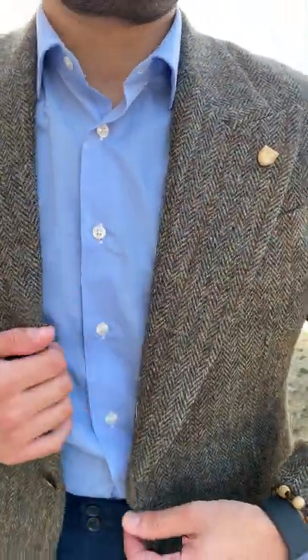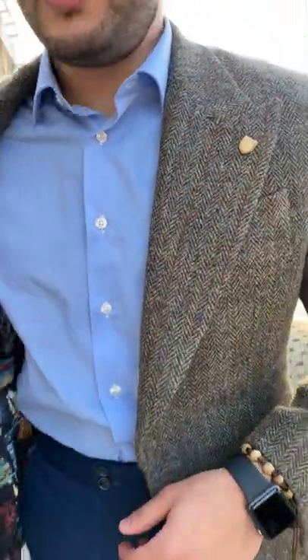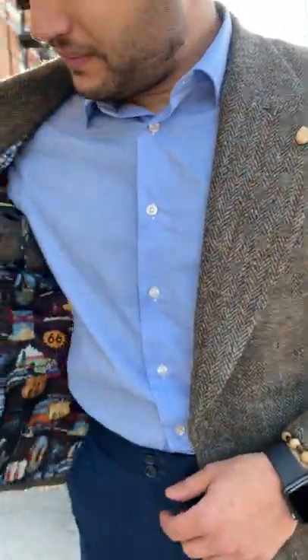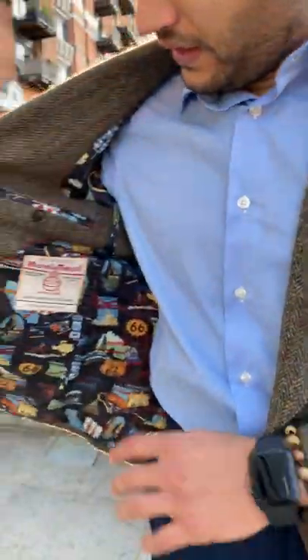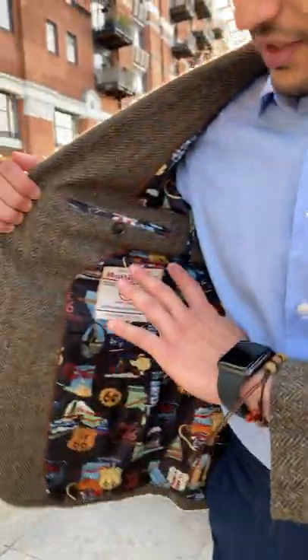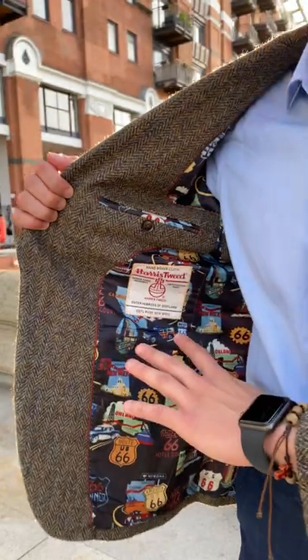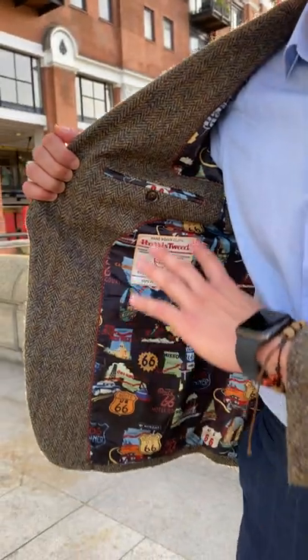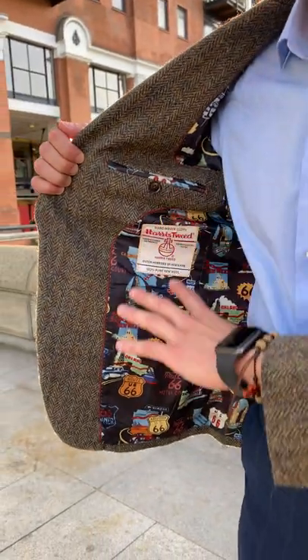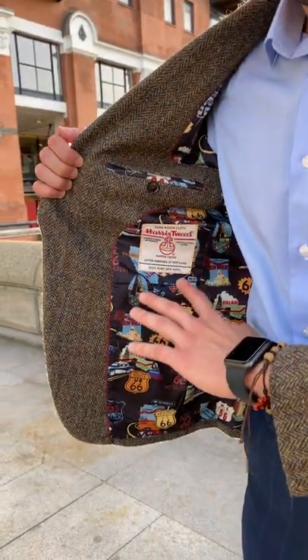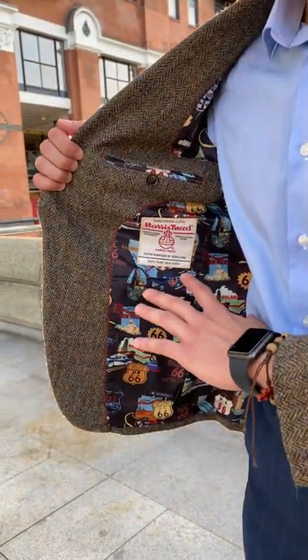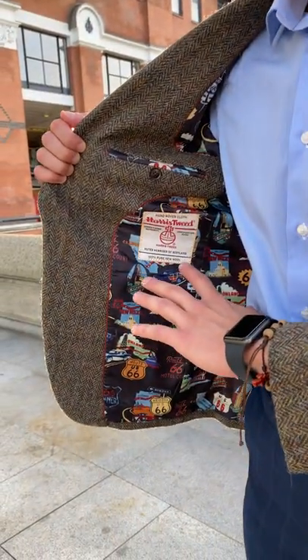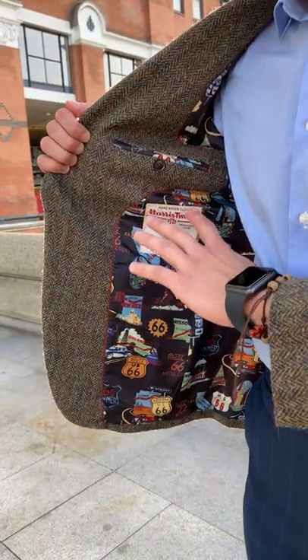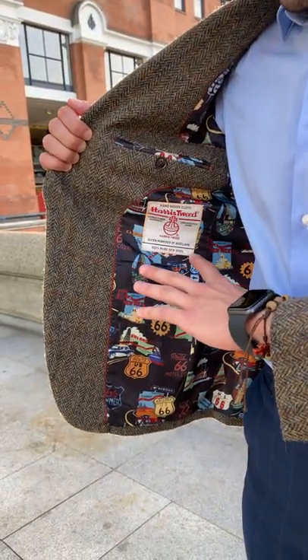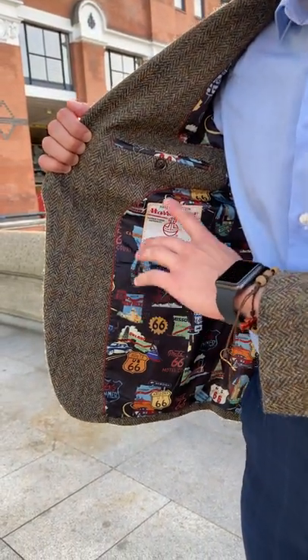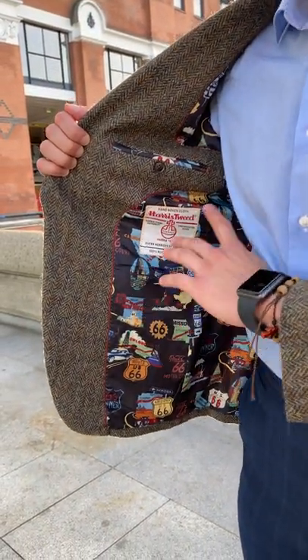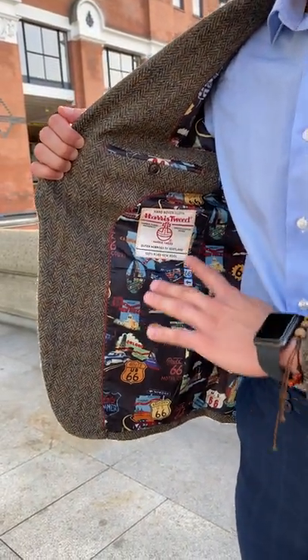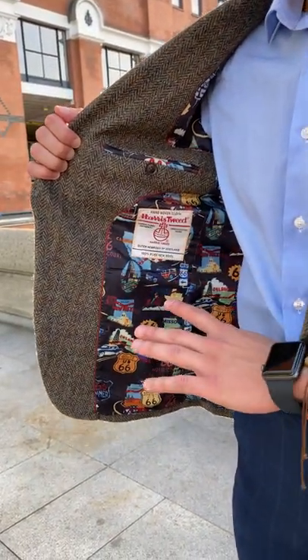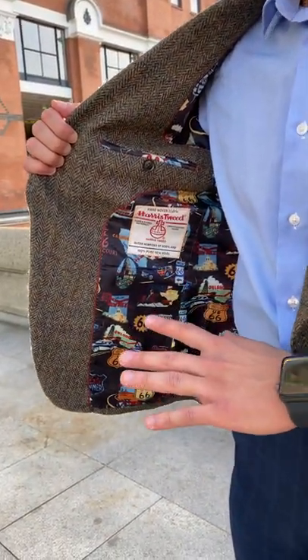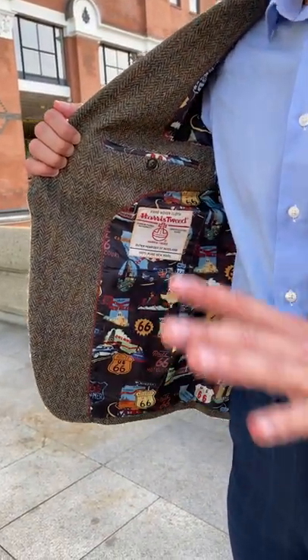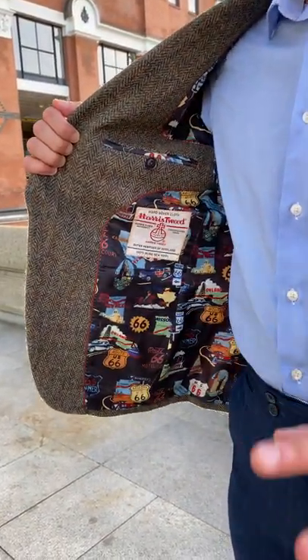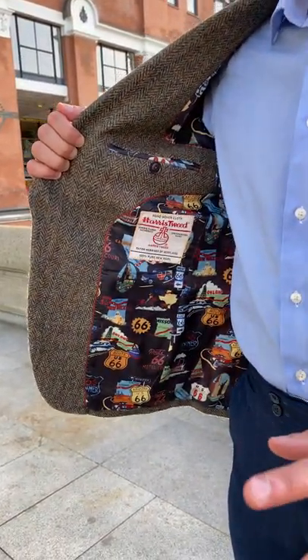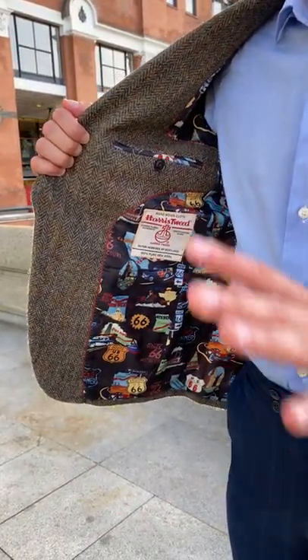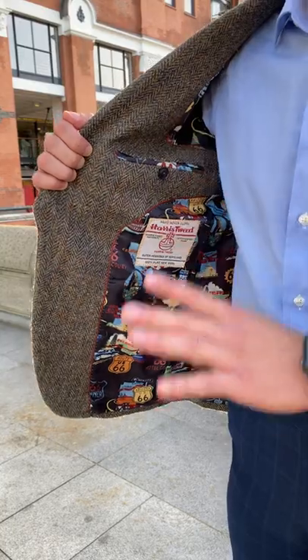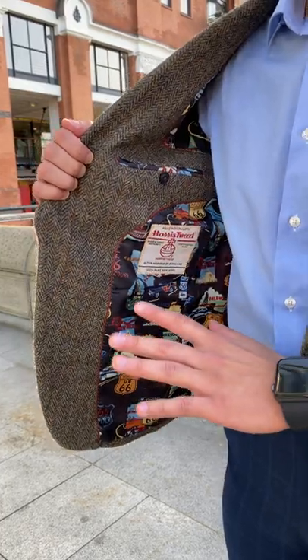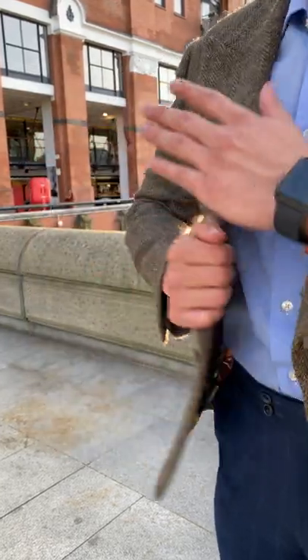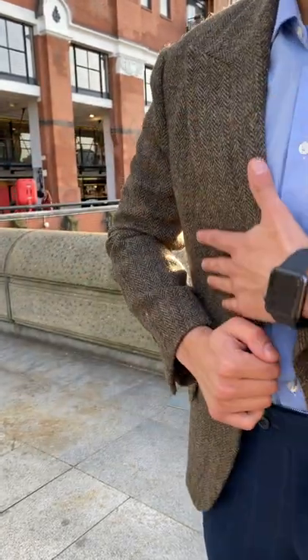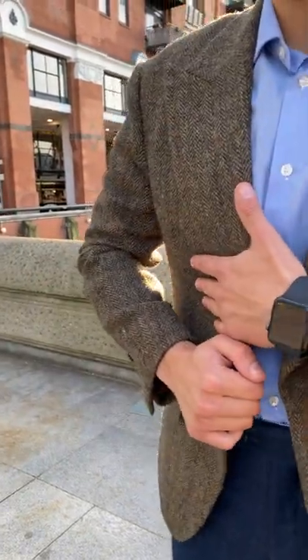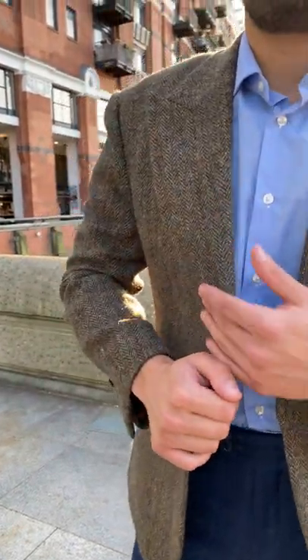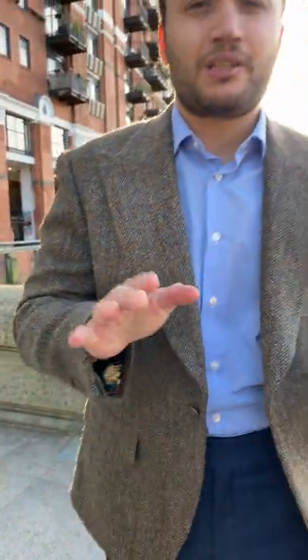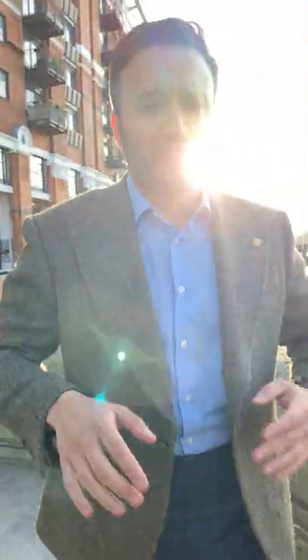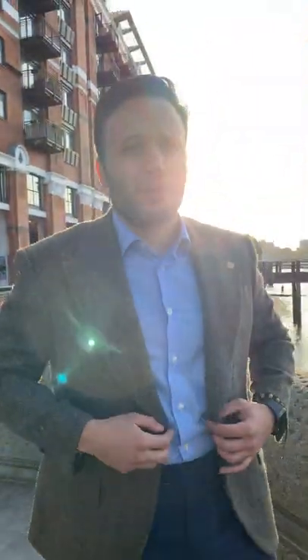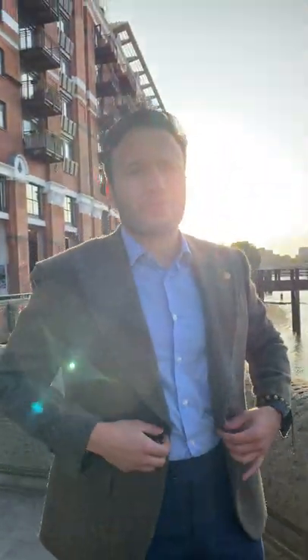This jacket has a certificate issued by the Harry Street Authority, which certifies the authenticity of this fabric. It's perfect for autumn.